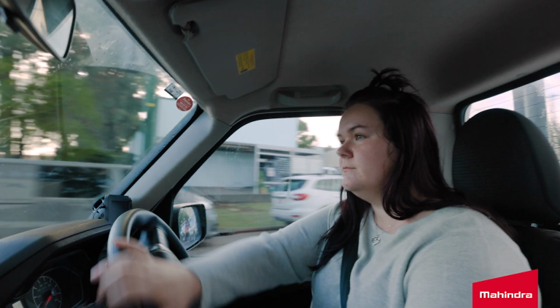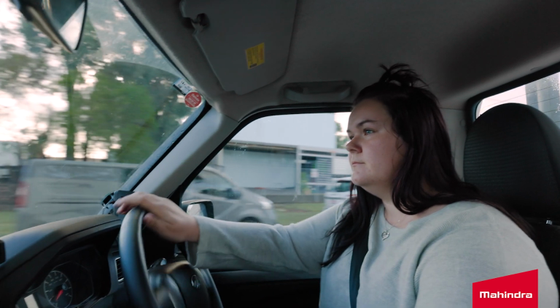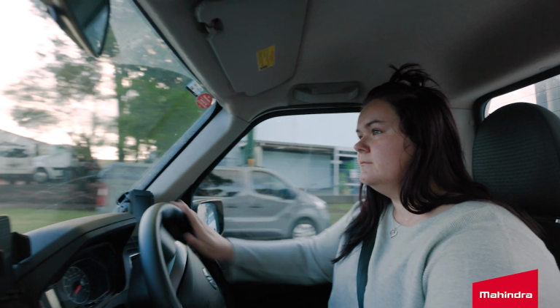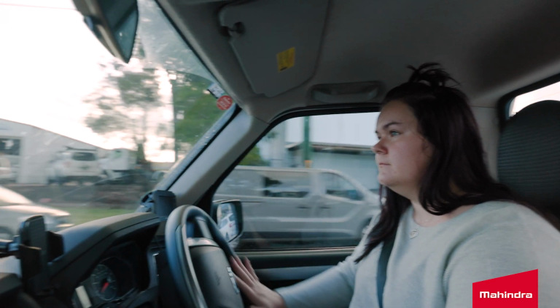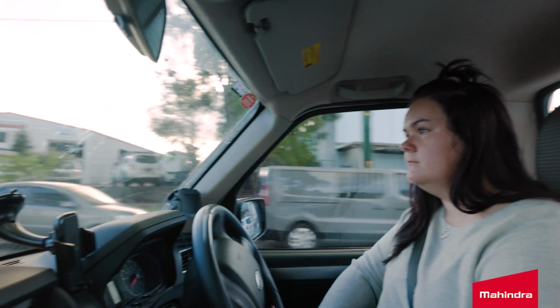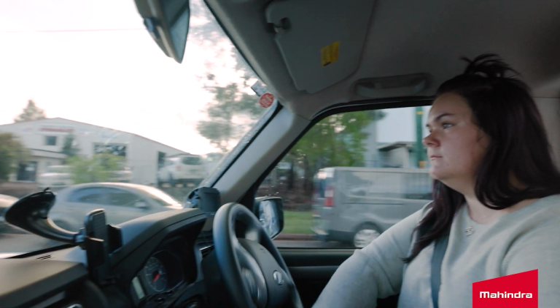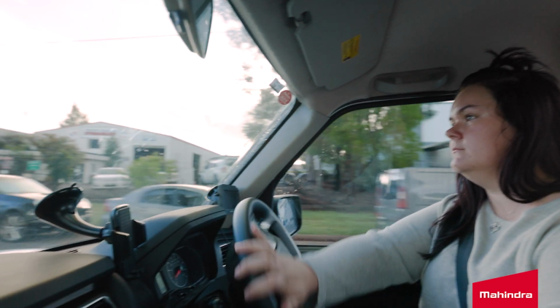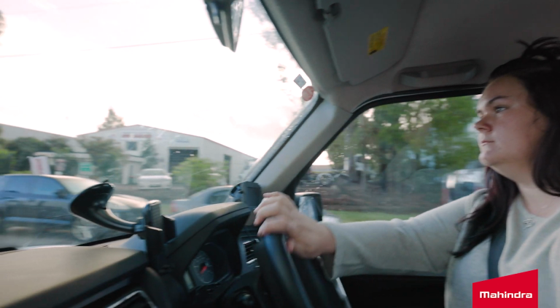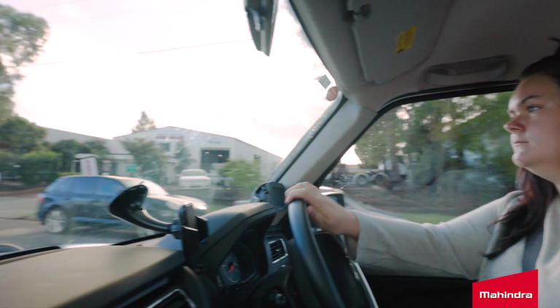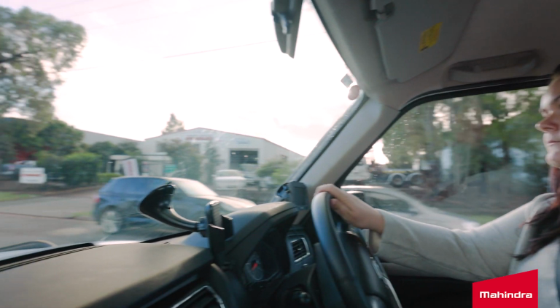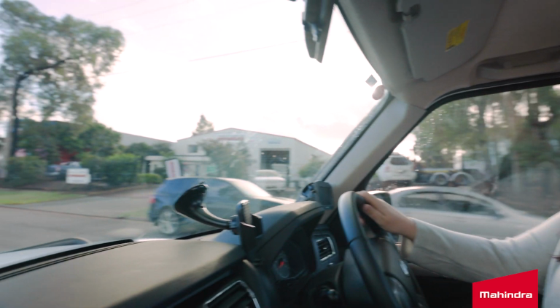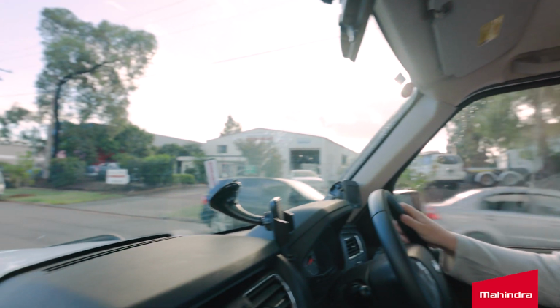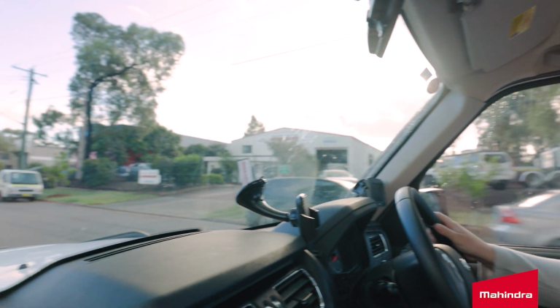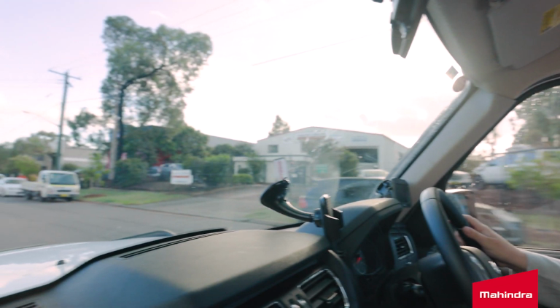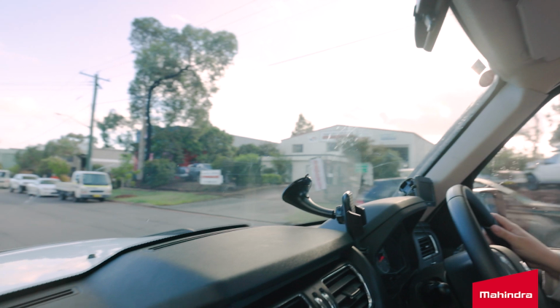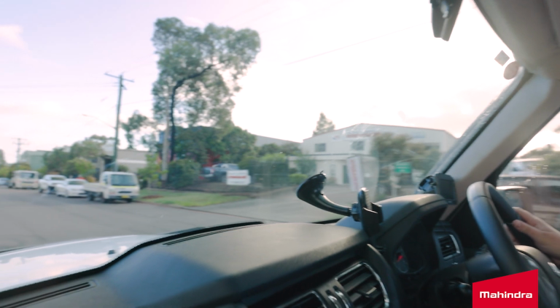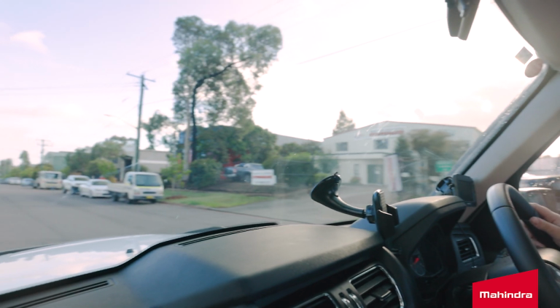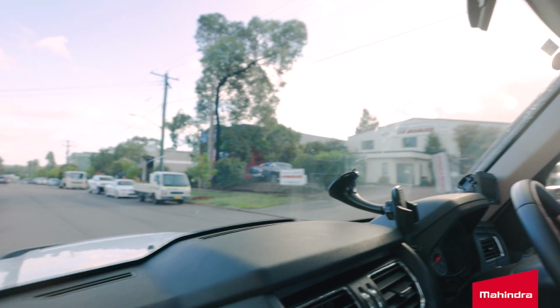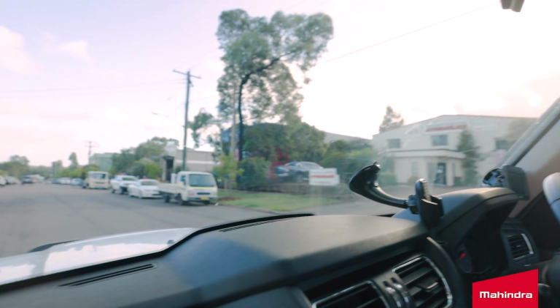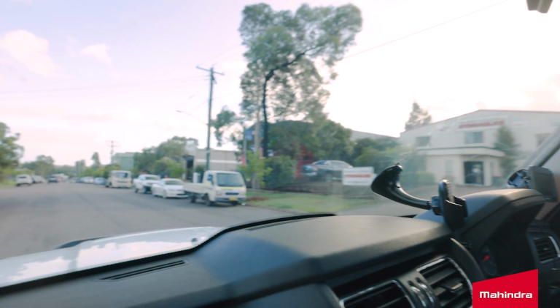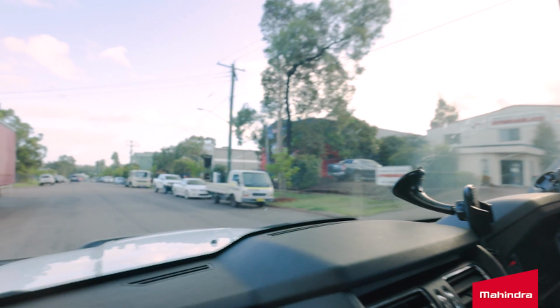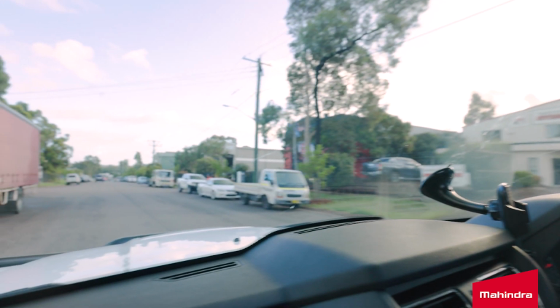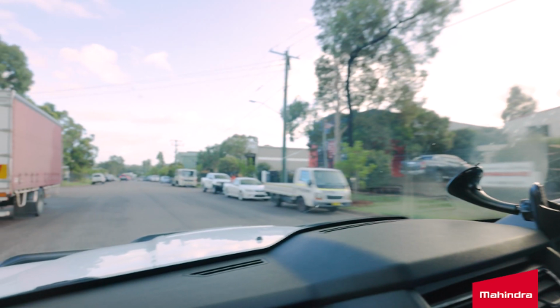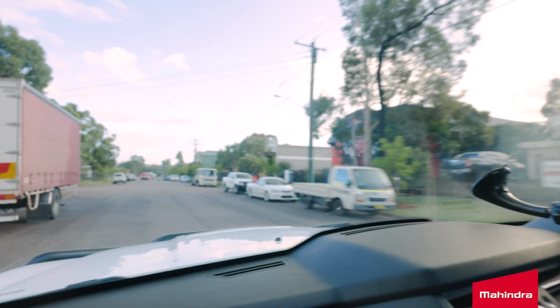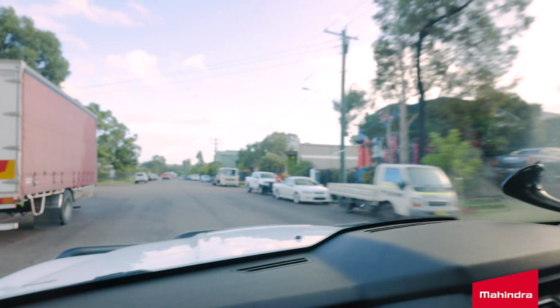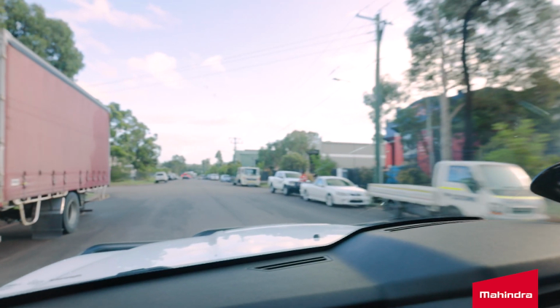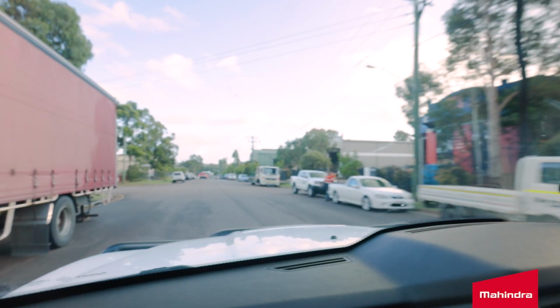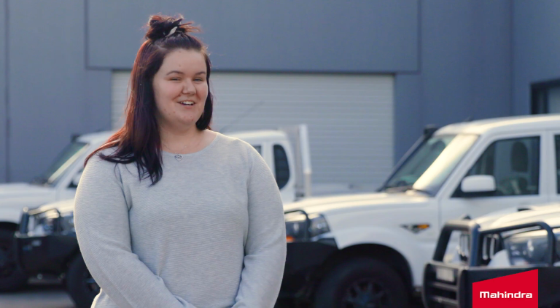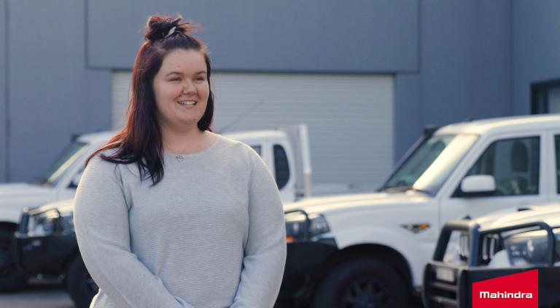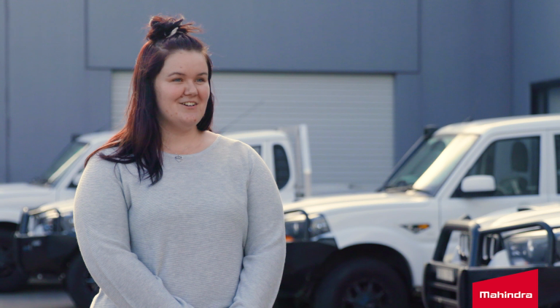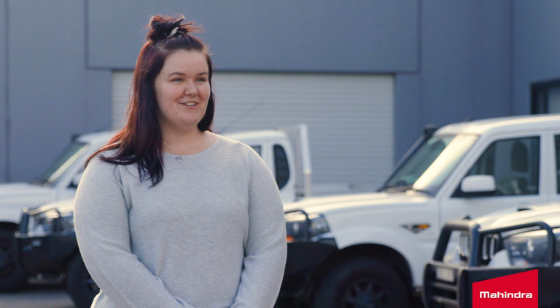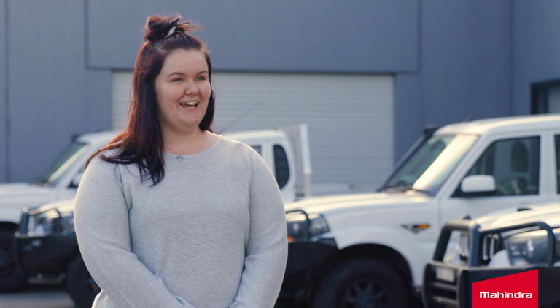So for the fuel economy, the single cabs, they go great. We got the dual cab for if we do any interstate ones — gives you a bit more room. You can stretch out and it's a four-wheel drive so we can take it off-road if we need.